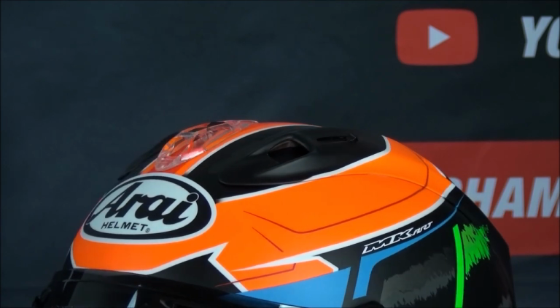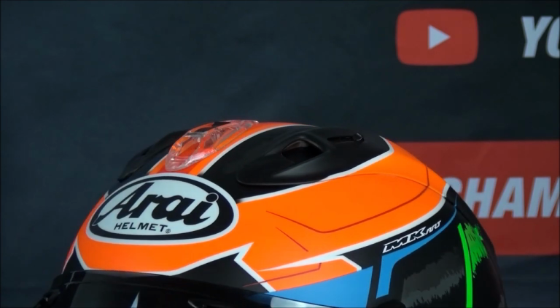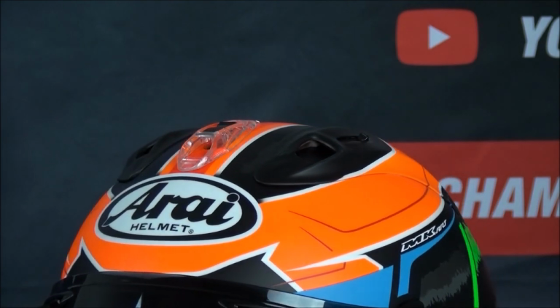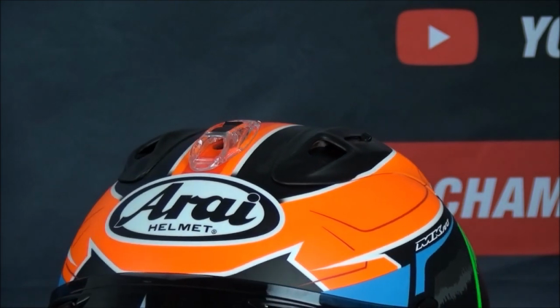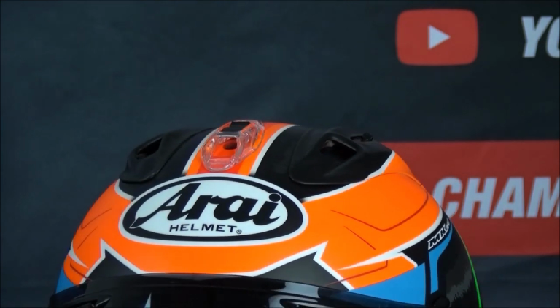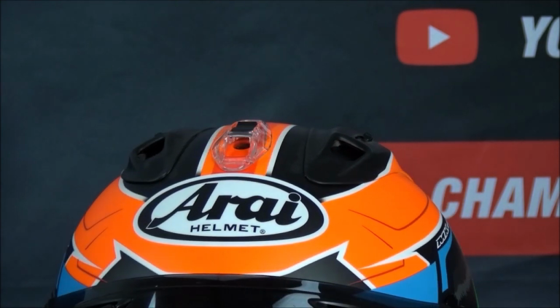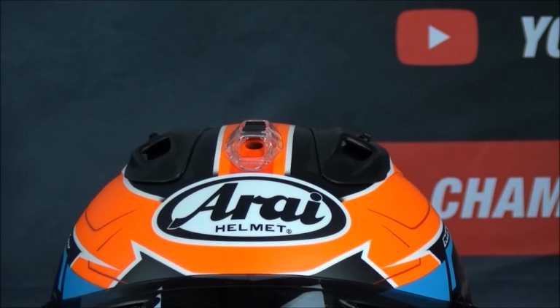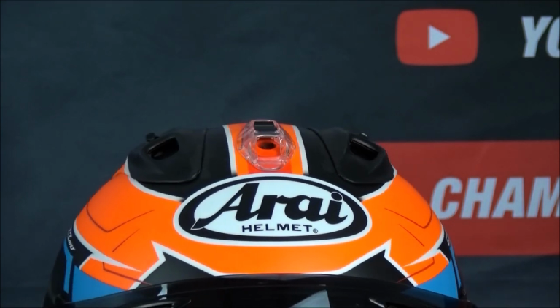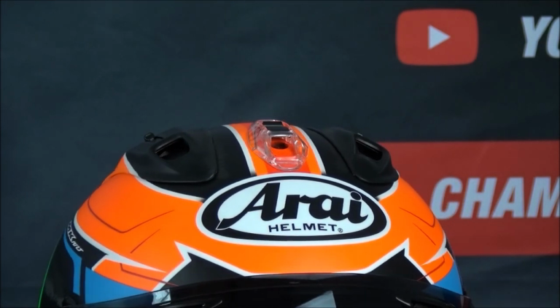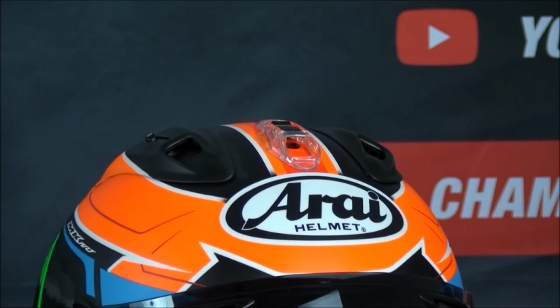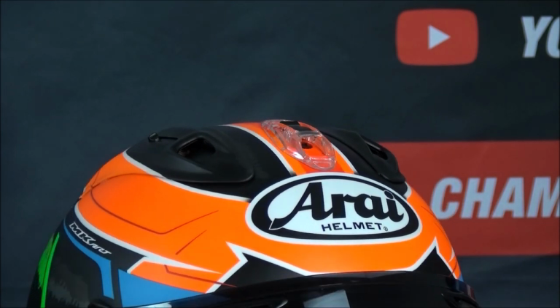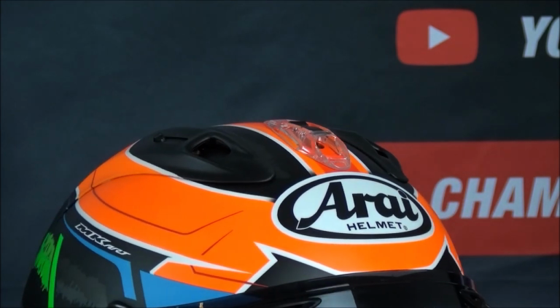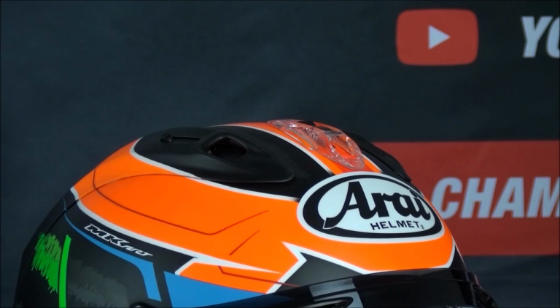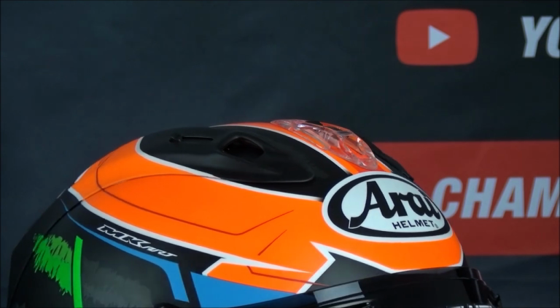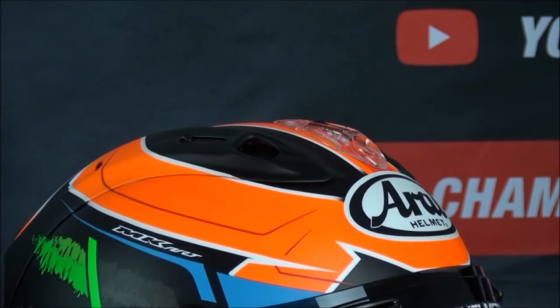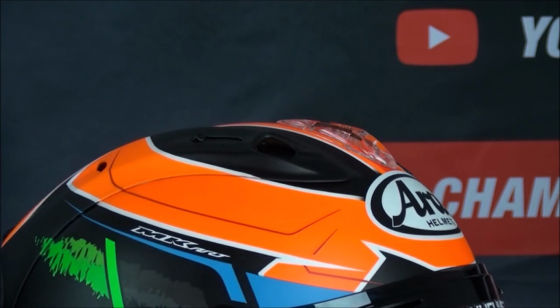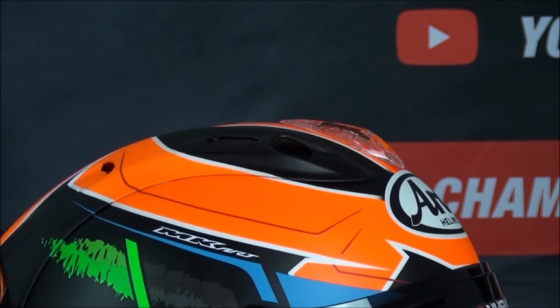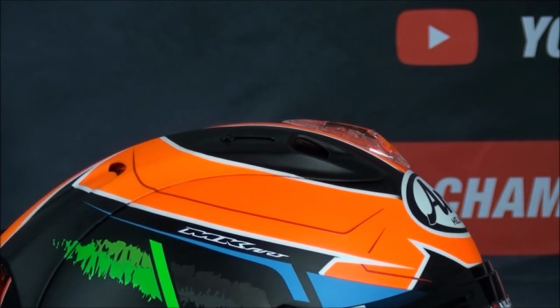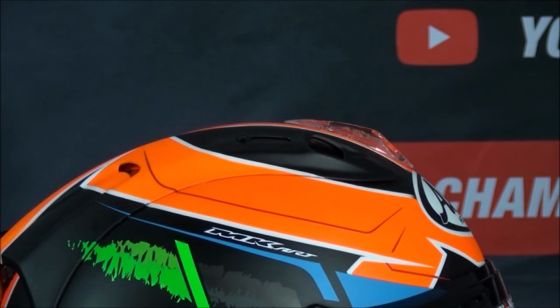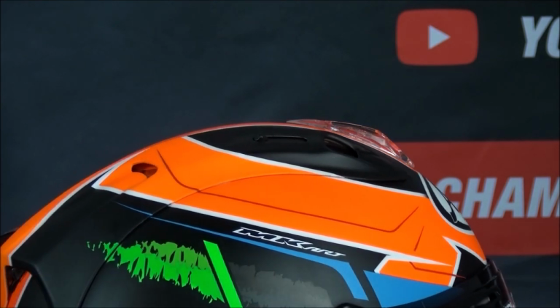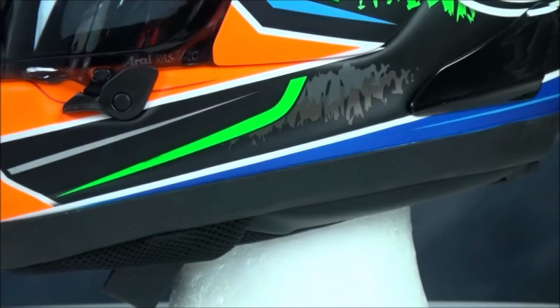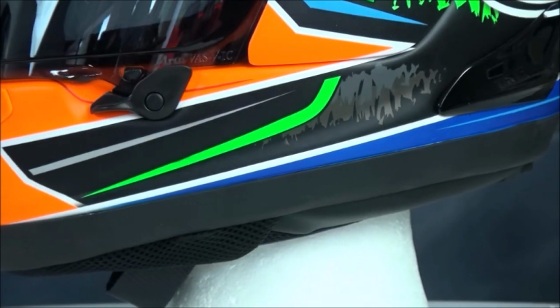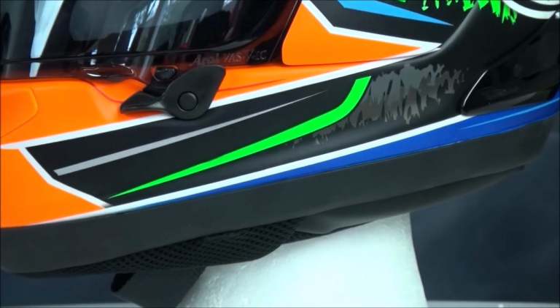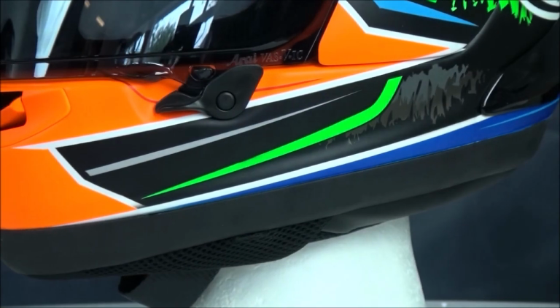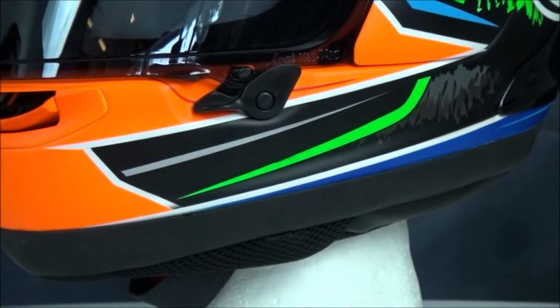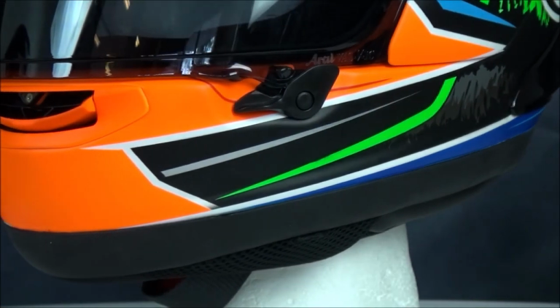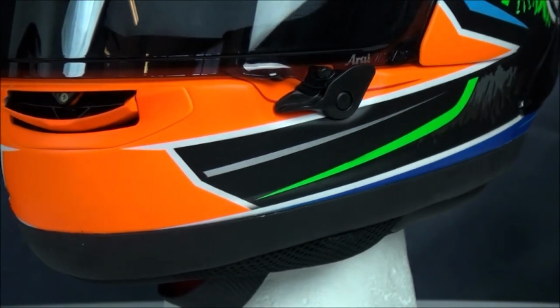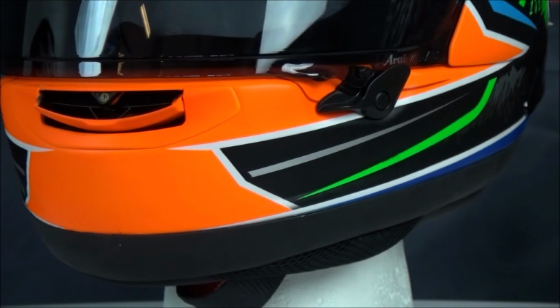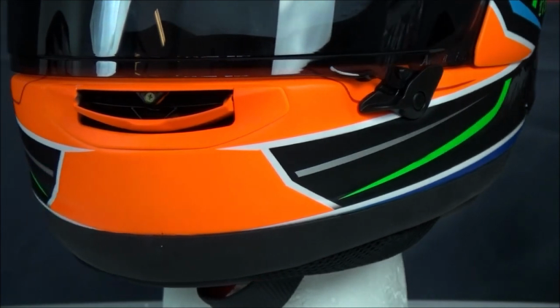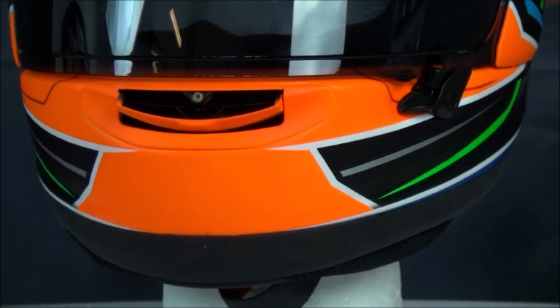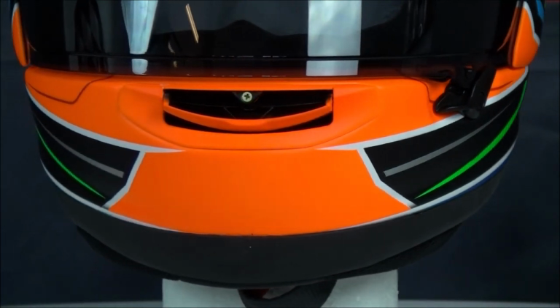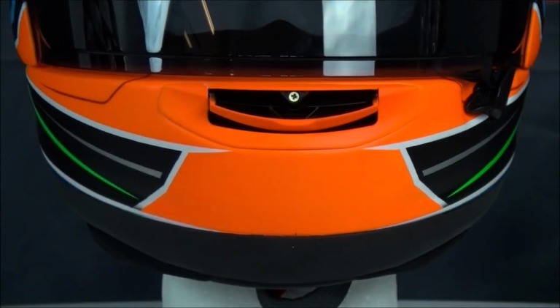Ventilation on this helmet has been improved and each vent can be individually opened and closed. Most vents can be used with a gloved hand as well. The ventilation has been designed to break off under stress, and this is part of Arai's focus on safety.